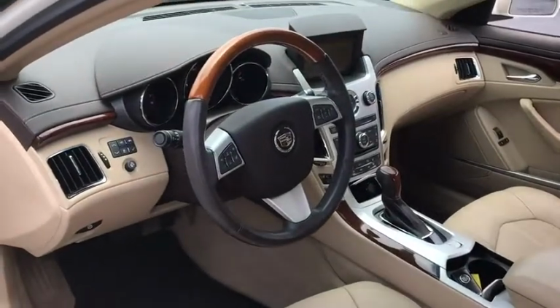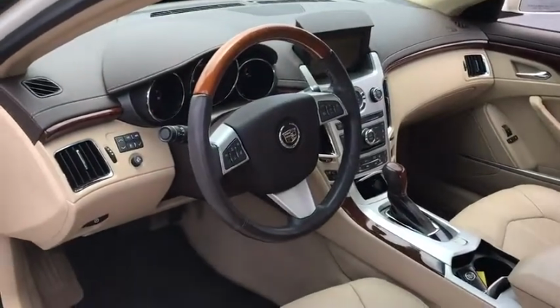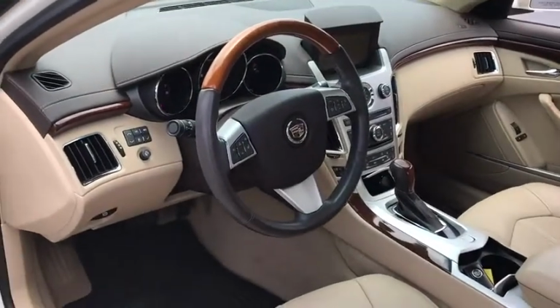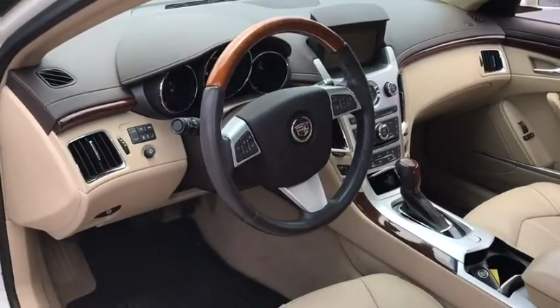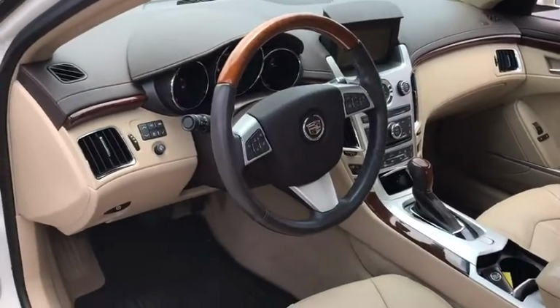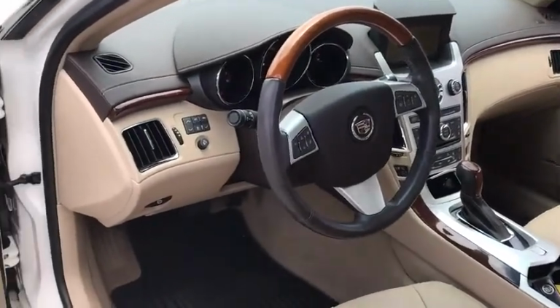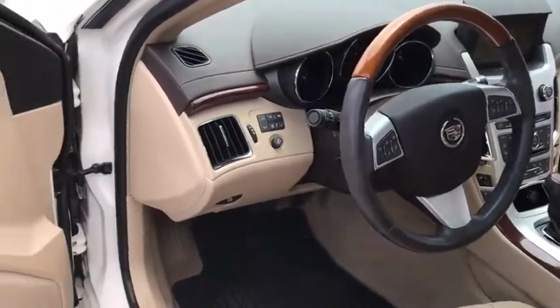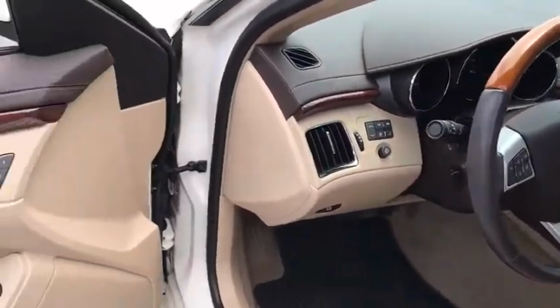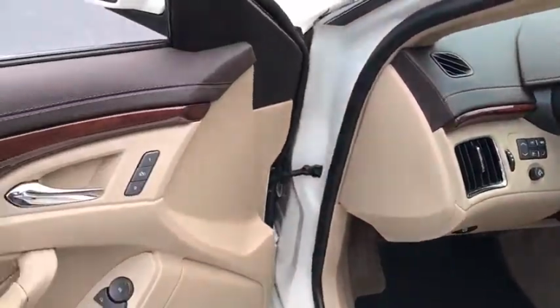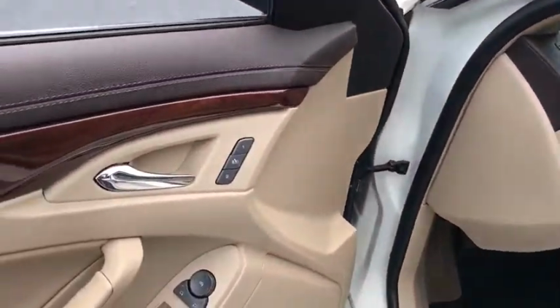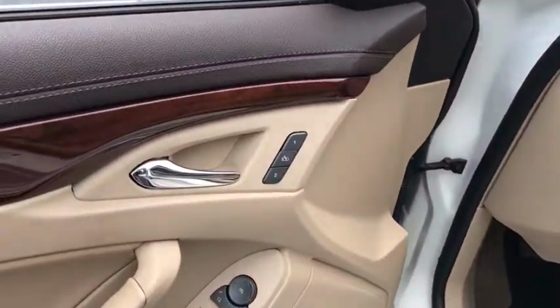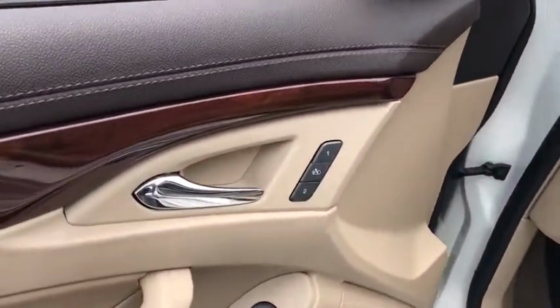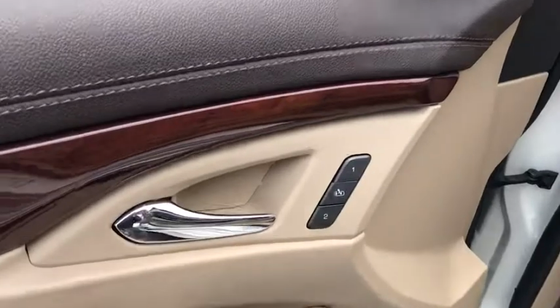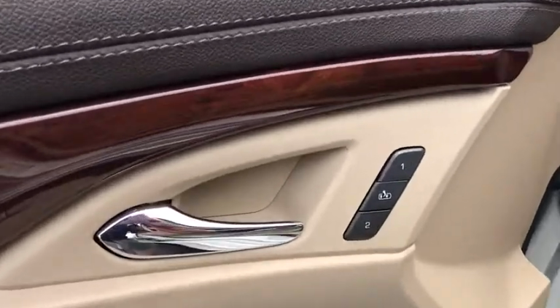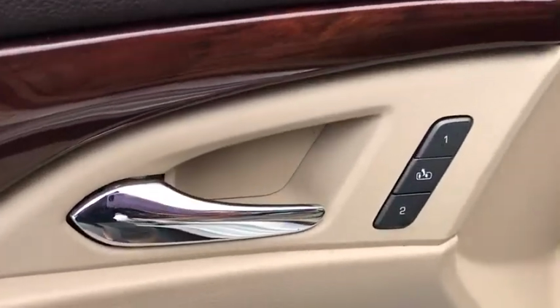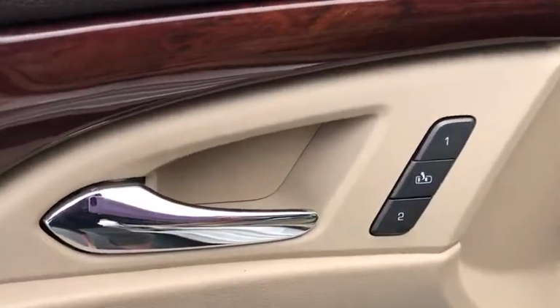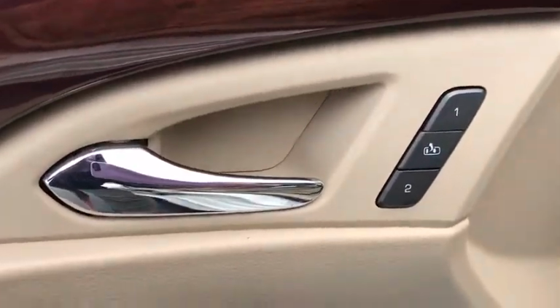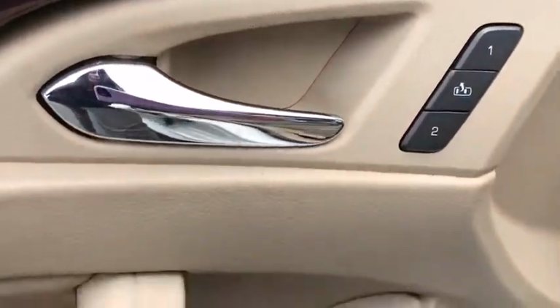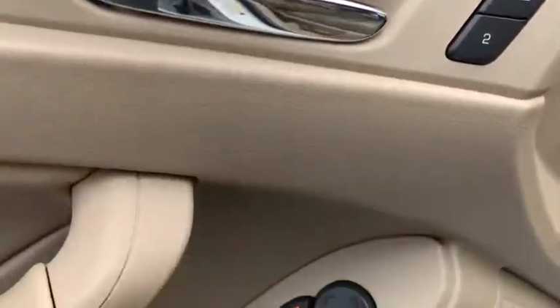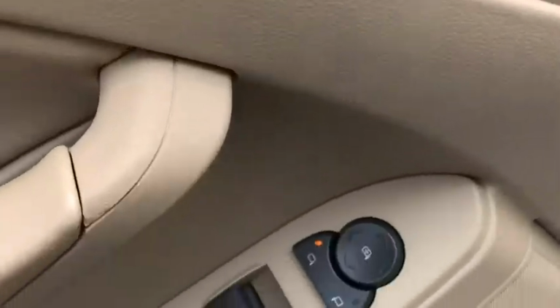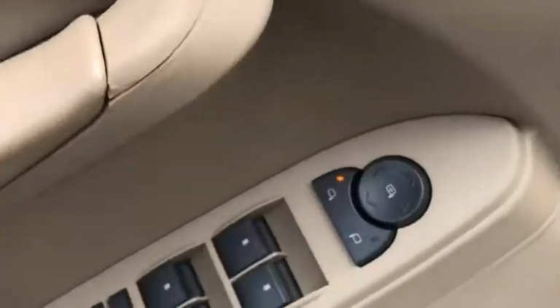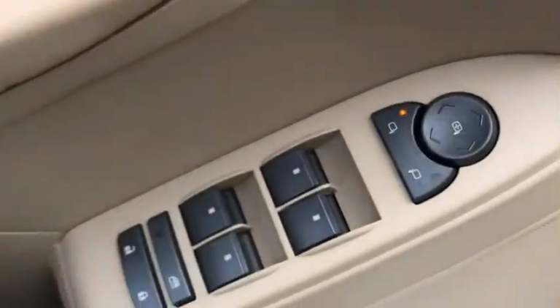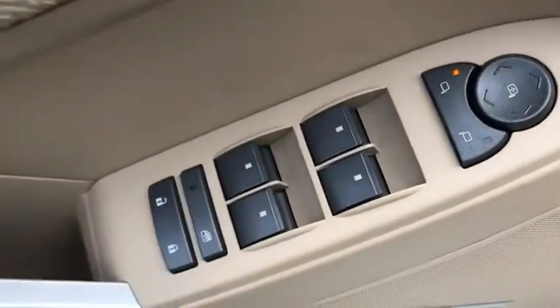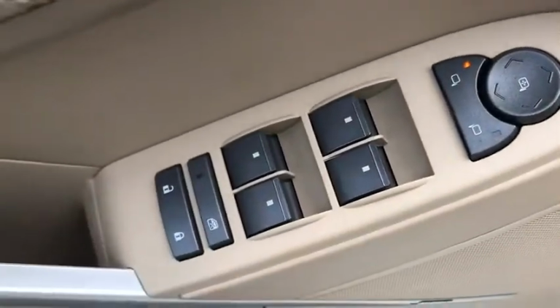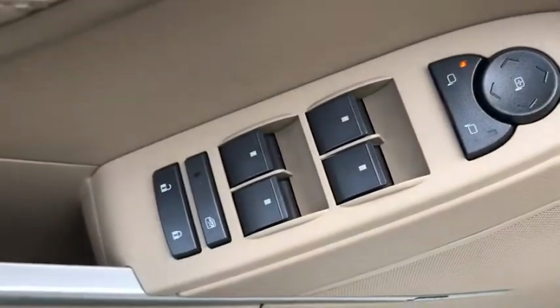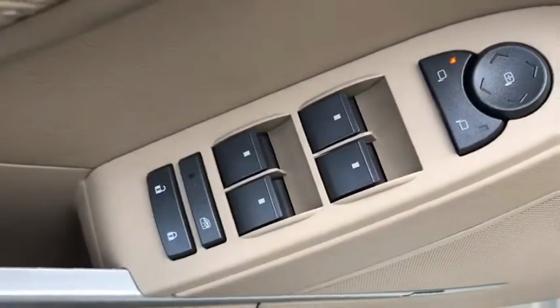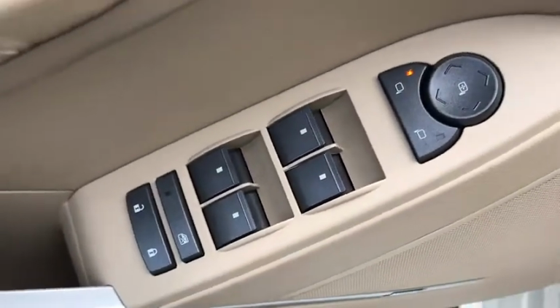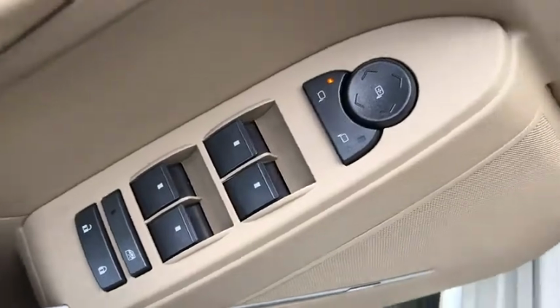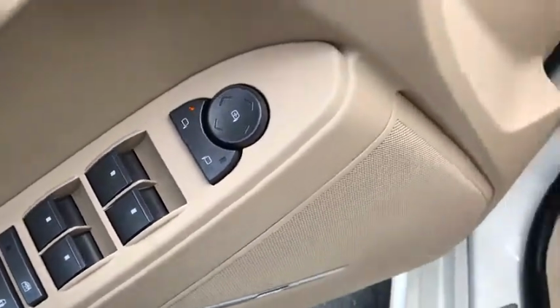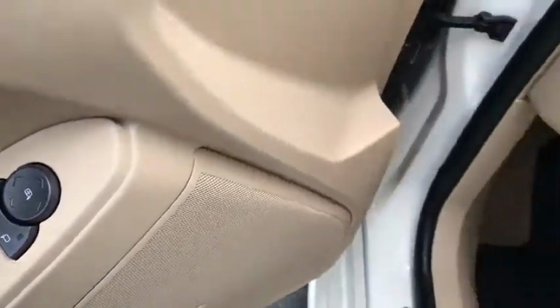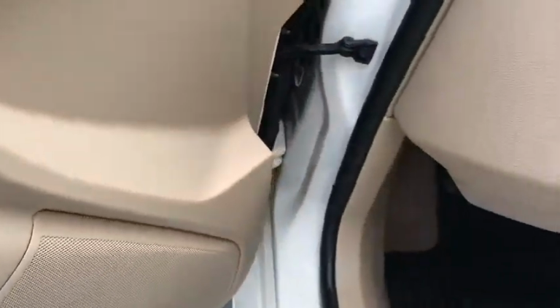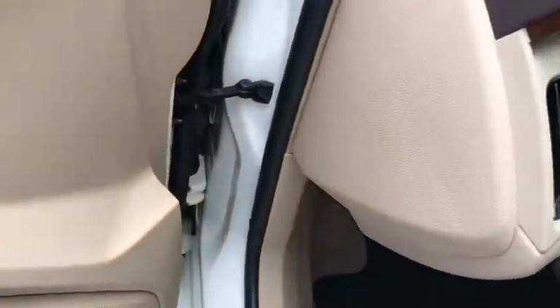Navigation system, power passenger seat, traction control, leather-wrapped steering wheel, dual airbags, Bluetooth, alloy wheels, power steering, floor mats, four-wheel disc brakes.